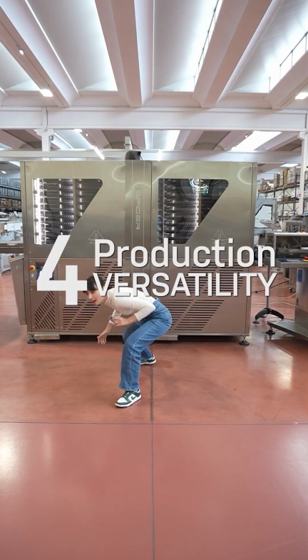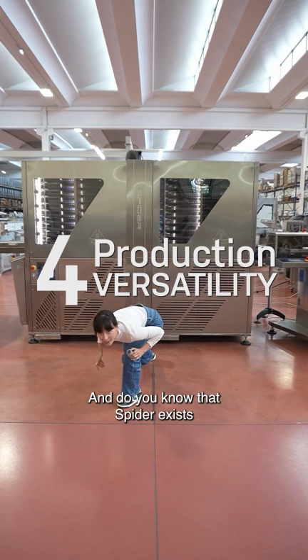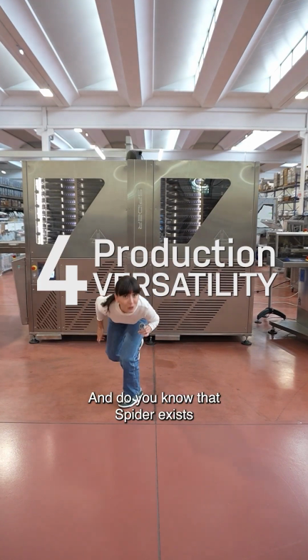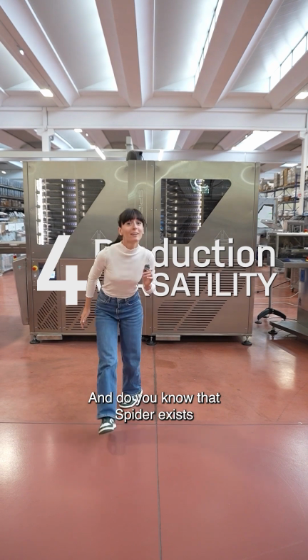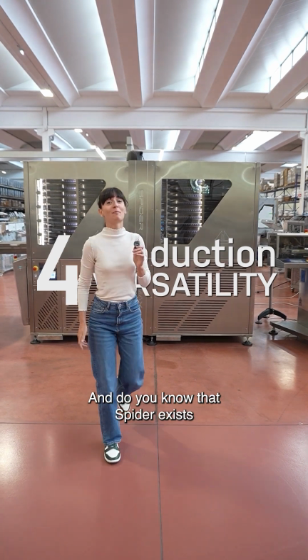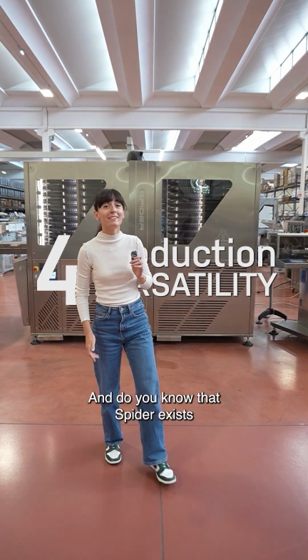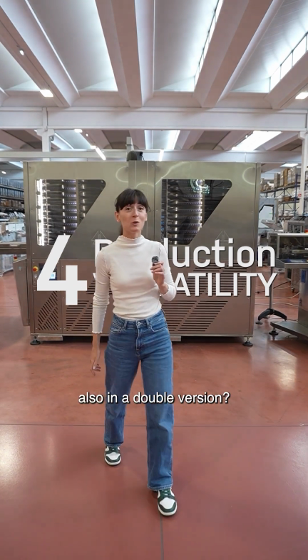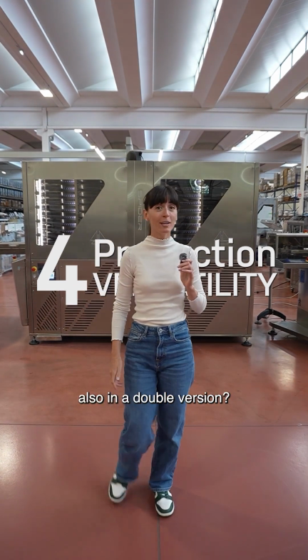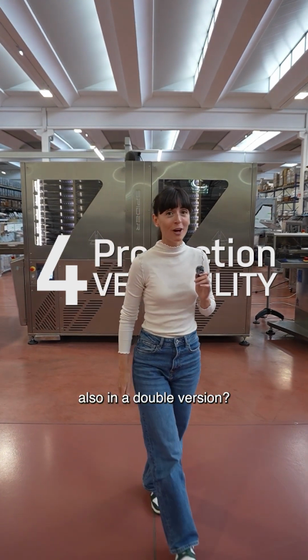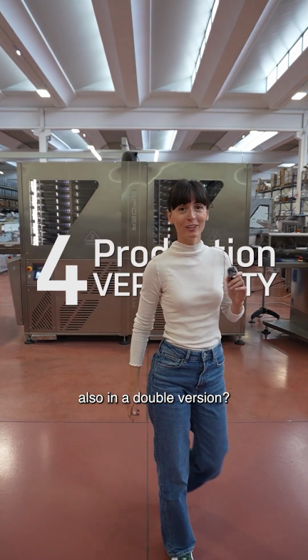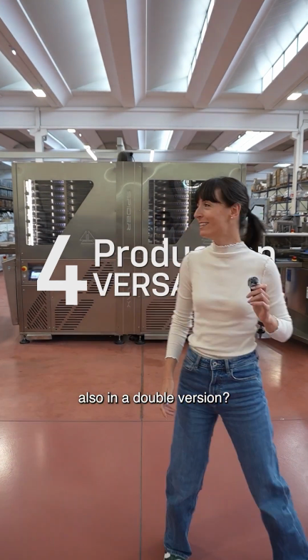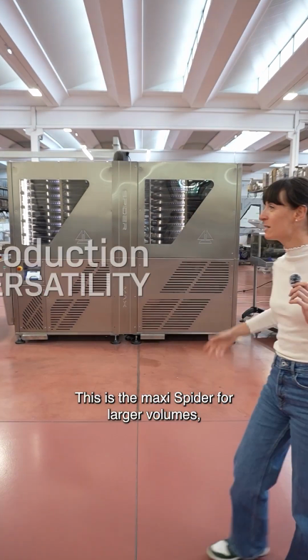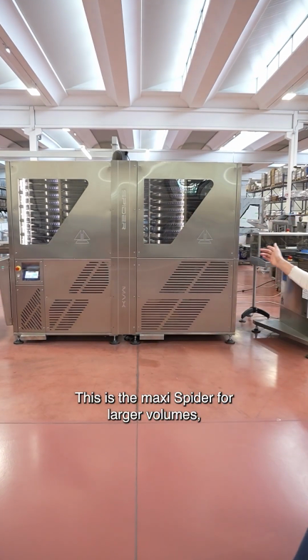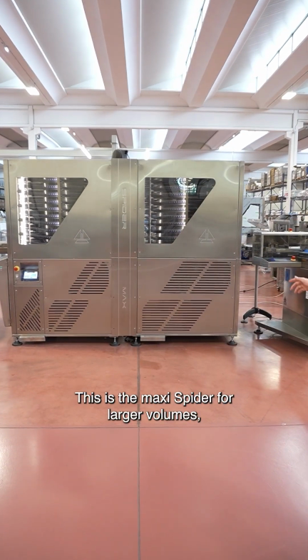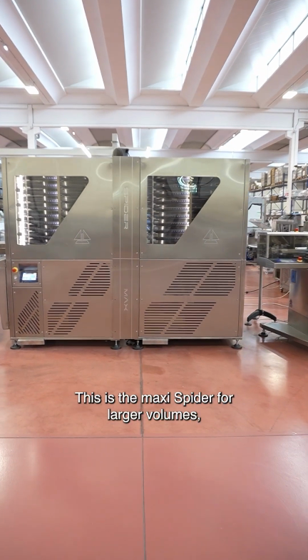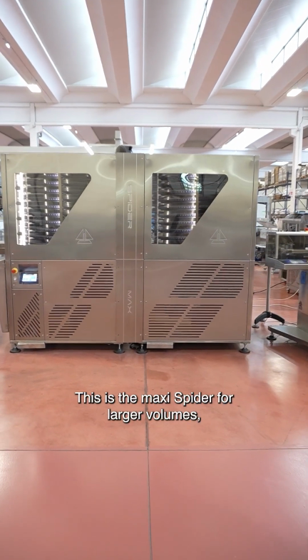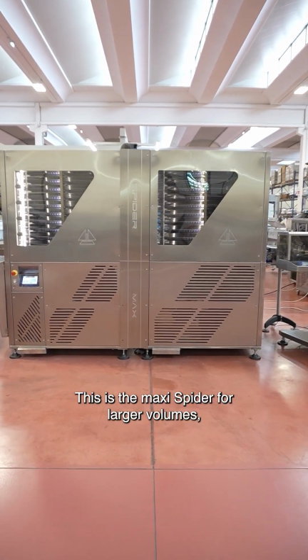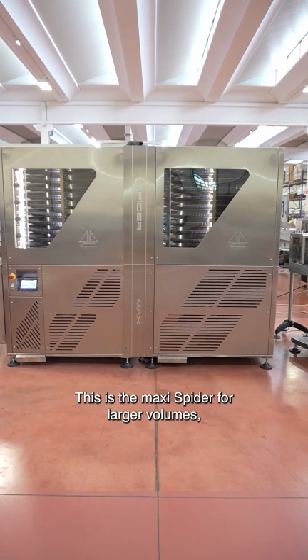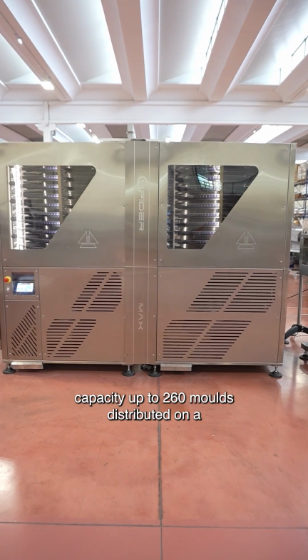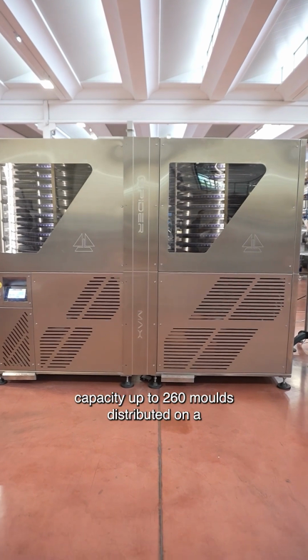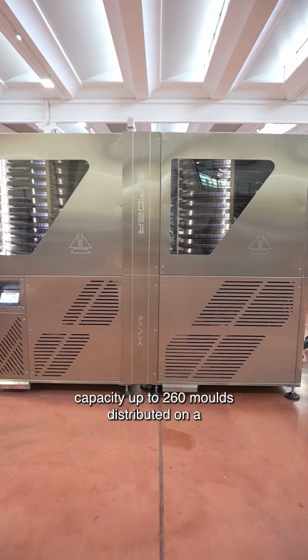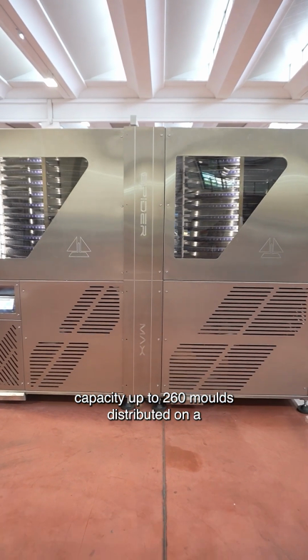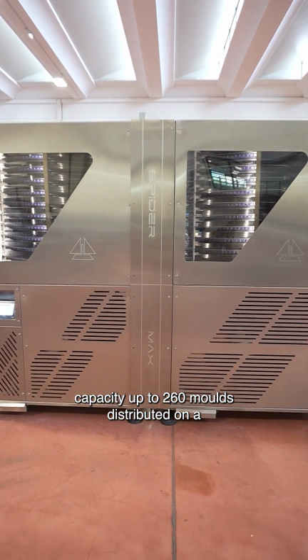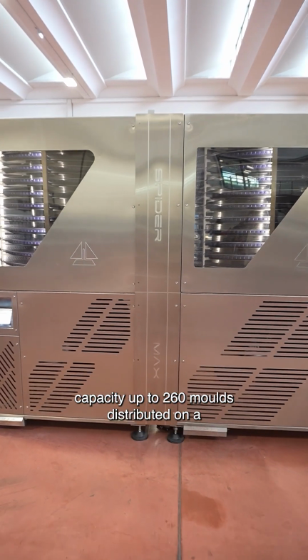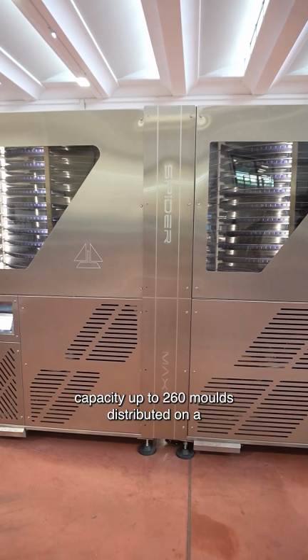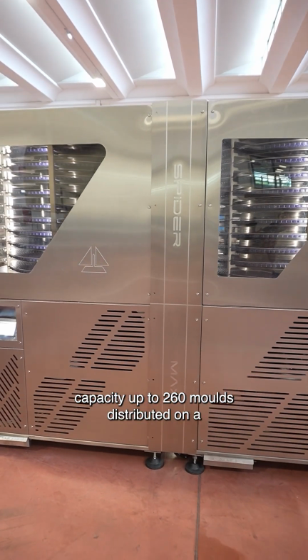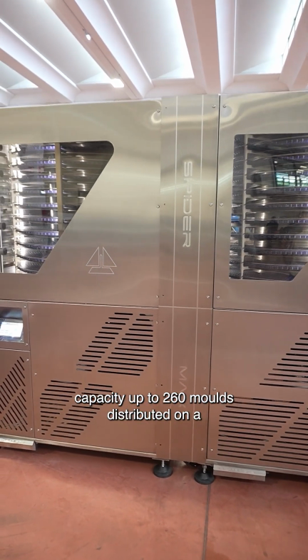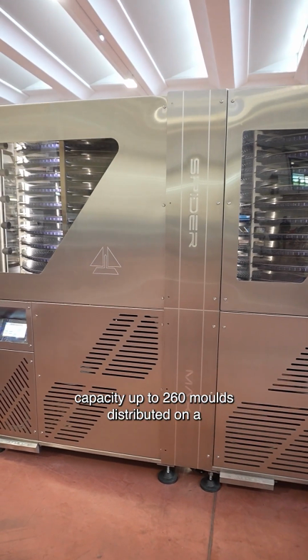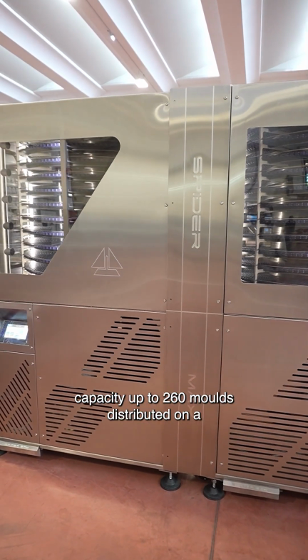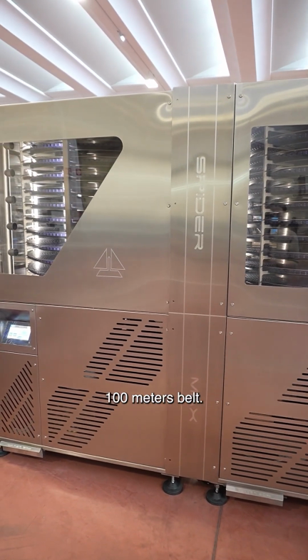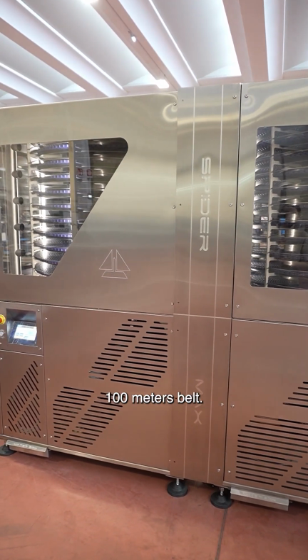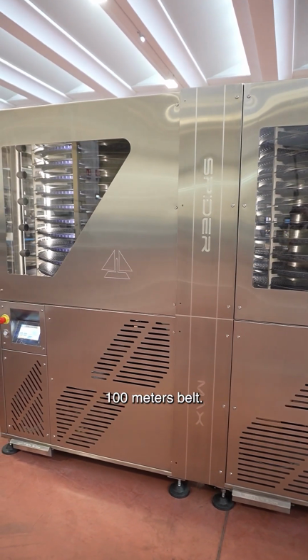Did you know that the Spider exists also in a double version? This is the Maxi Spider for larger volumes, with a capacity of up to 260 molds distributed on a 100 meters belt.